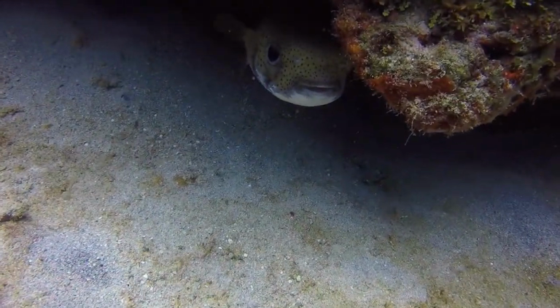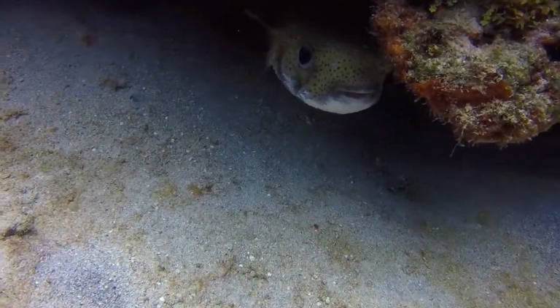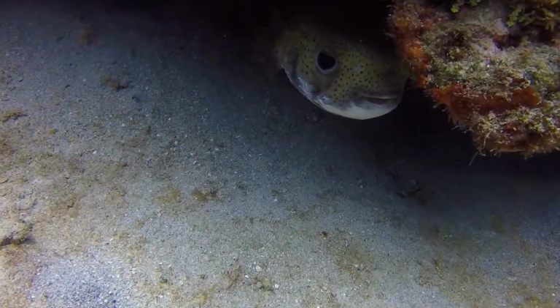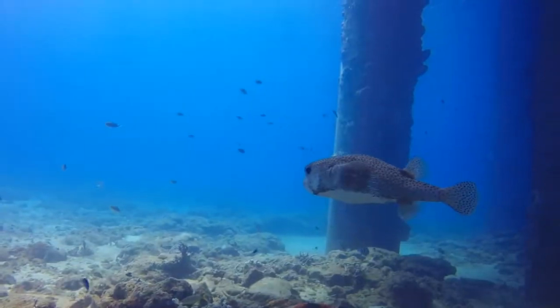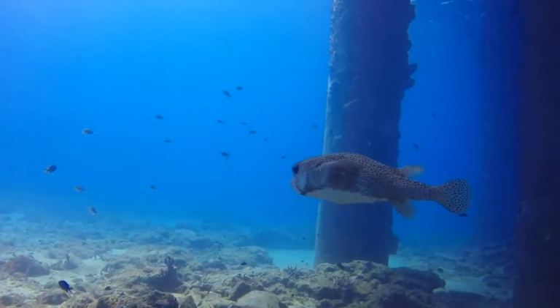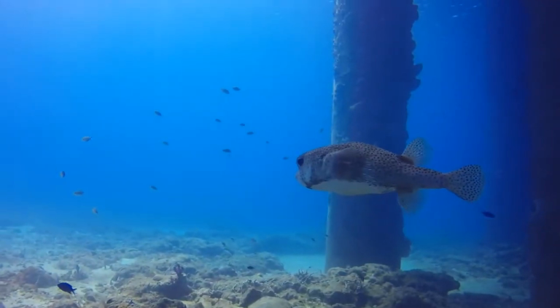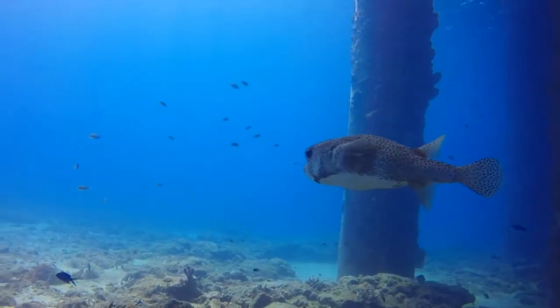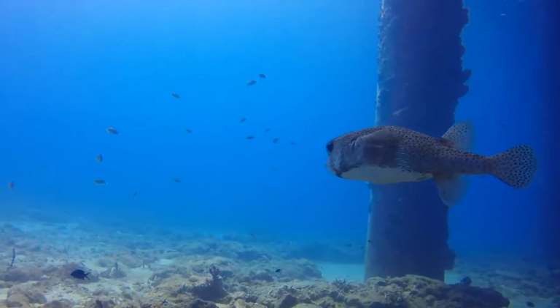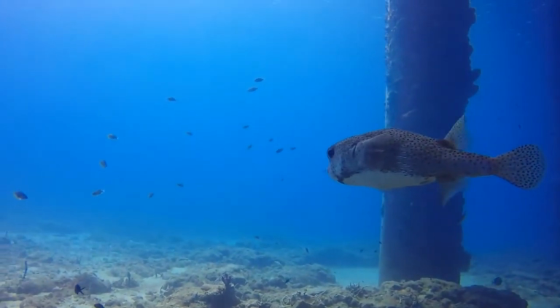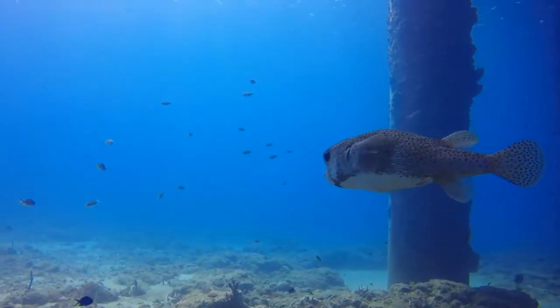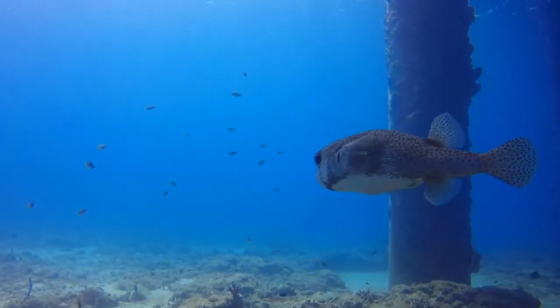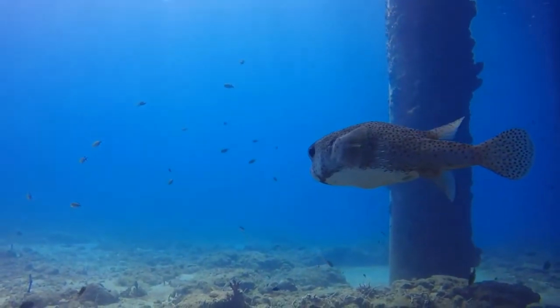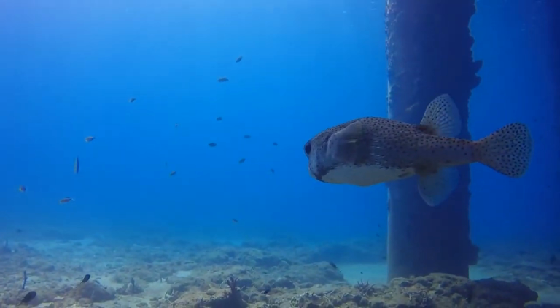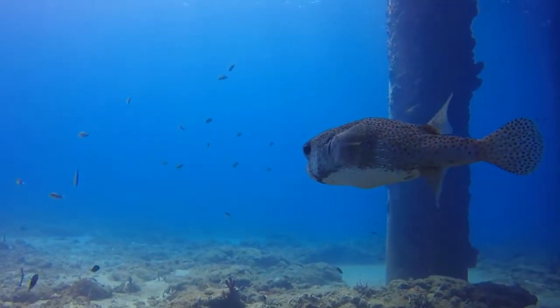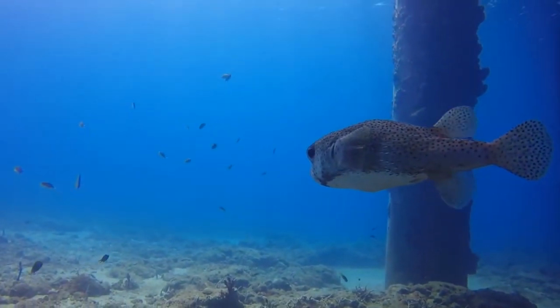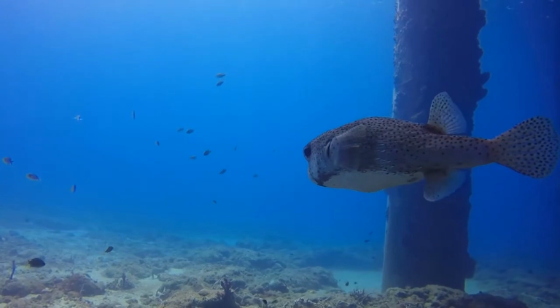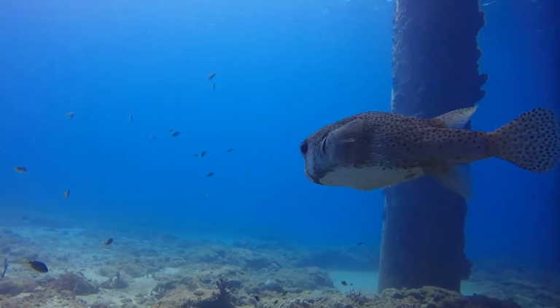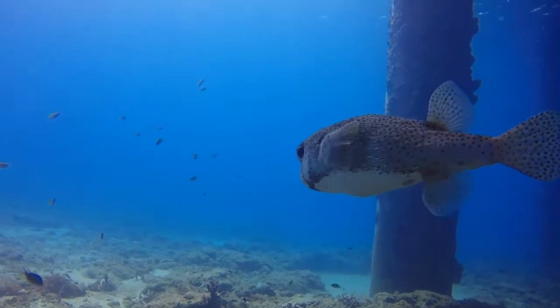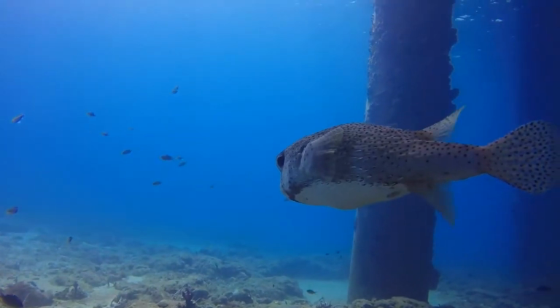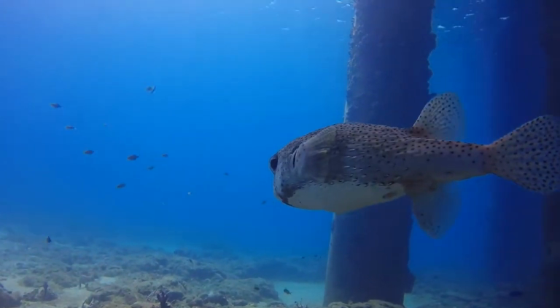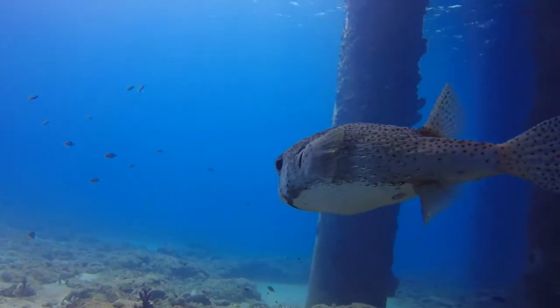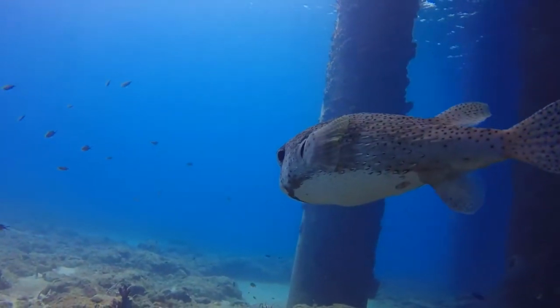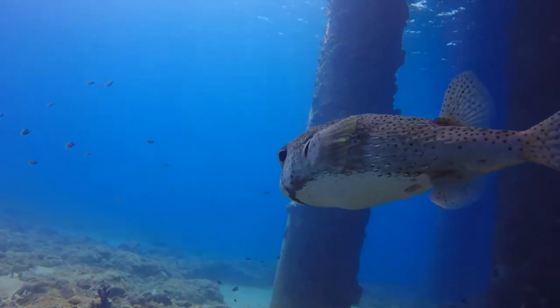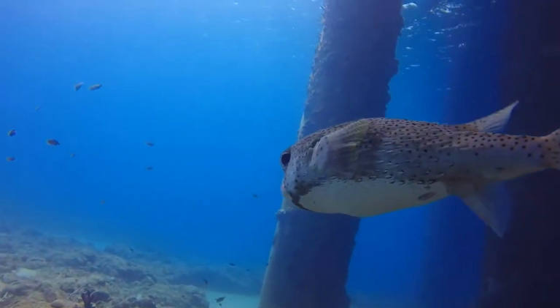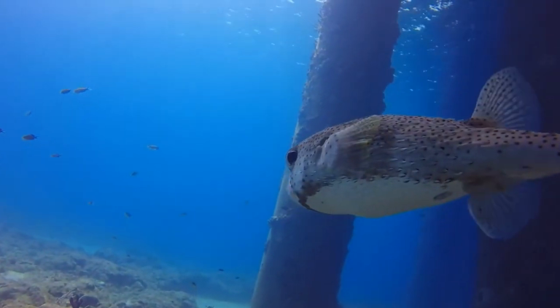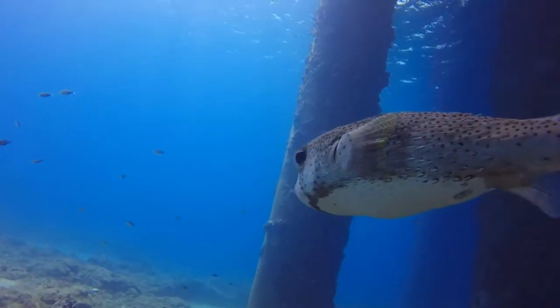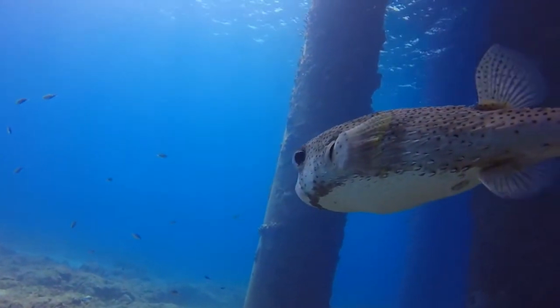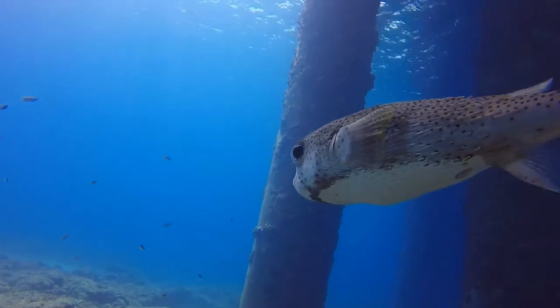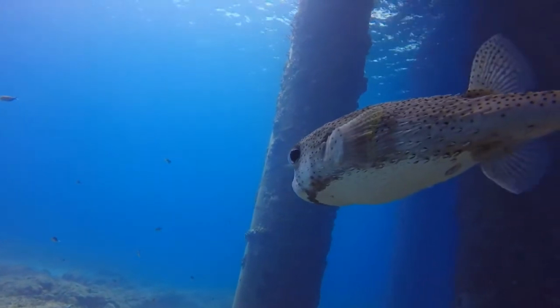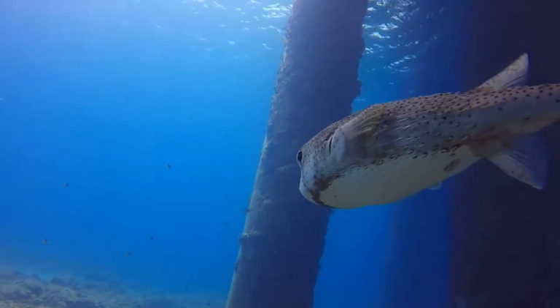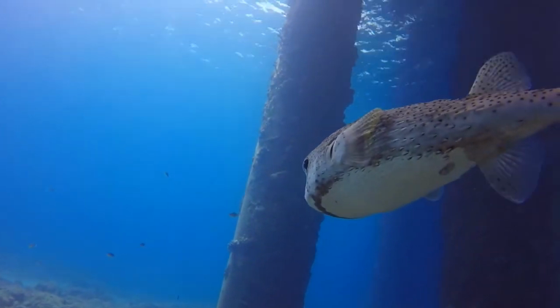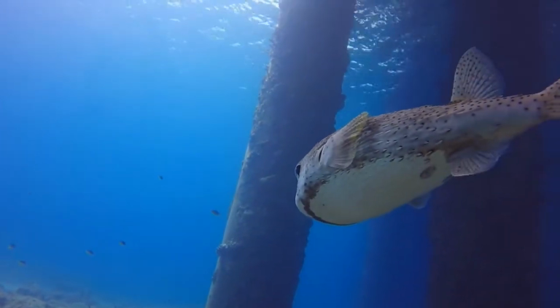Spot fin porcupine fish closely resemble balloonfish, but you can tell the difference because porcupine fish are grayish tan with small black spots all over the body. It has a wider head and a white underbelly that is surrounded by a darker ring.